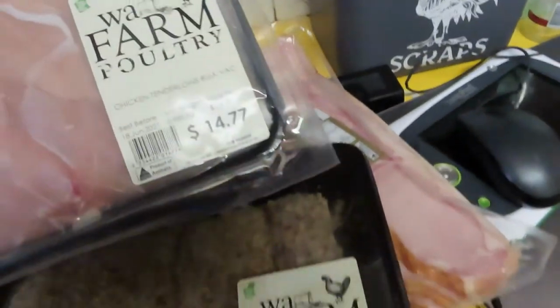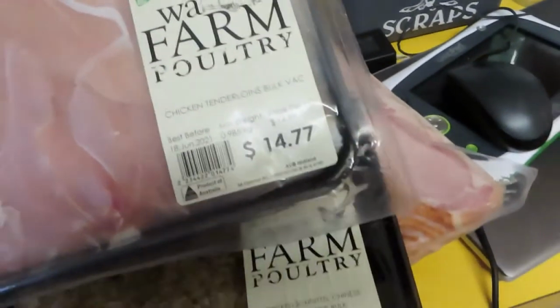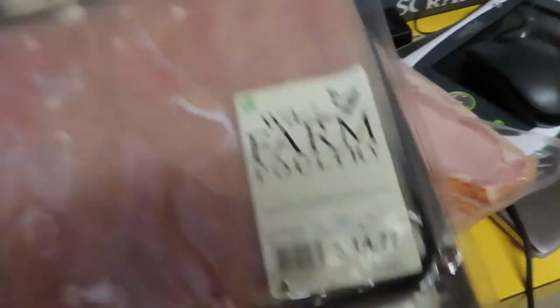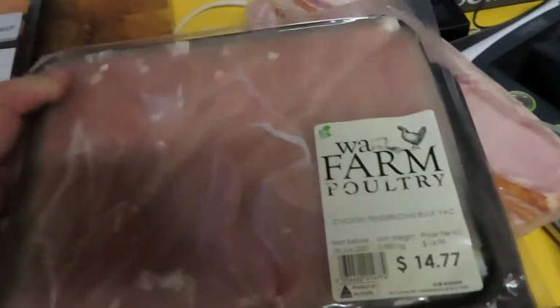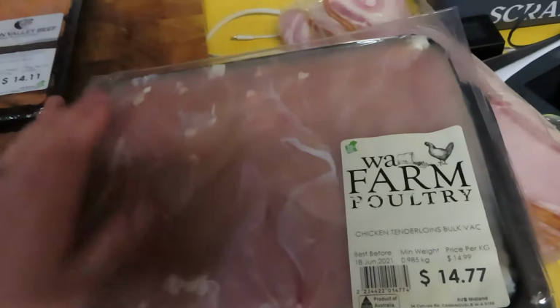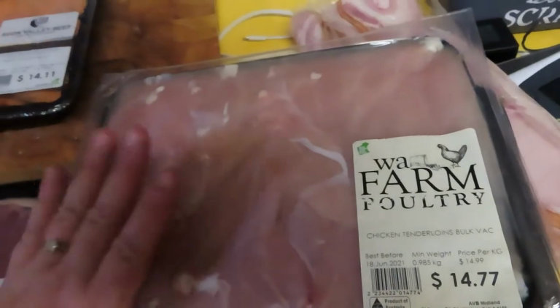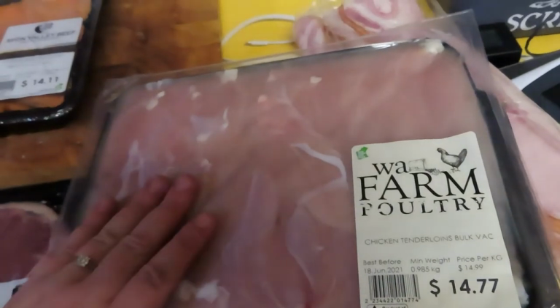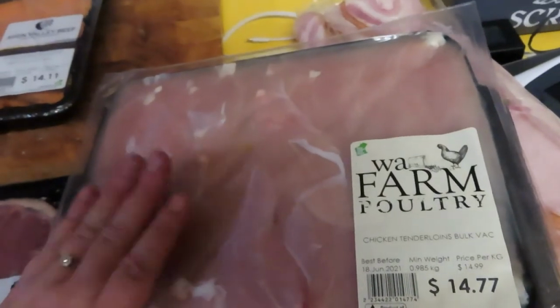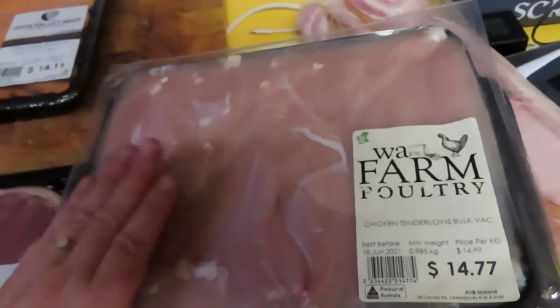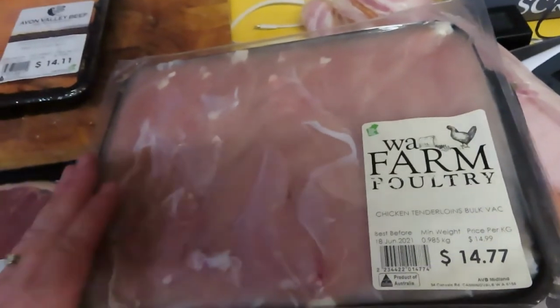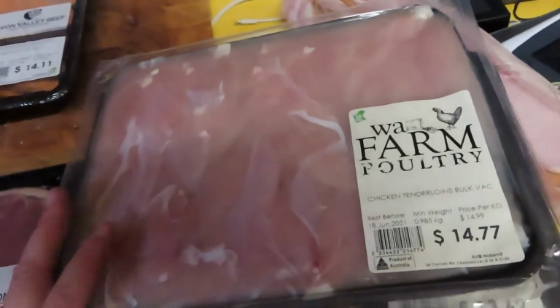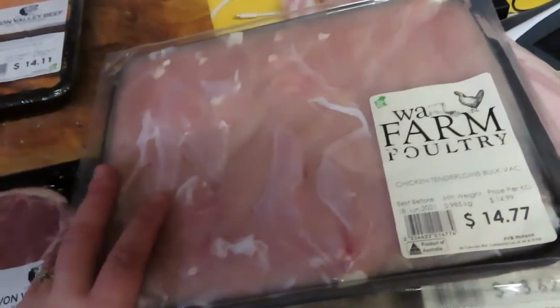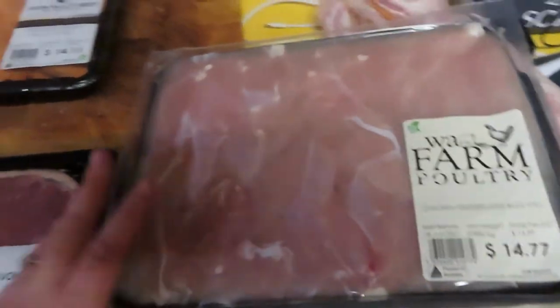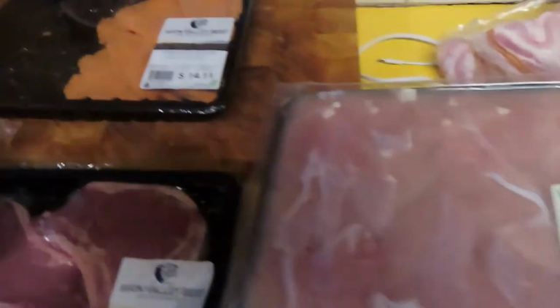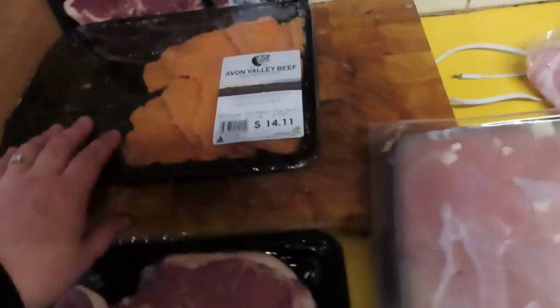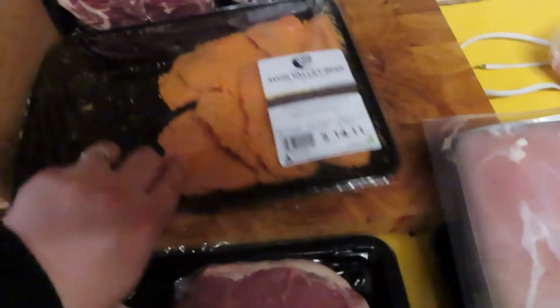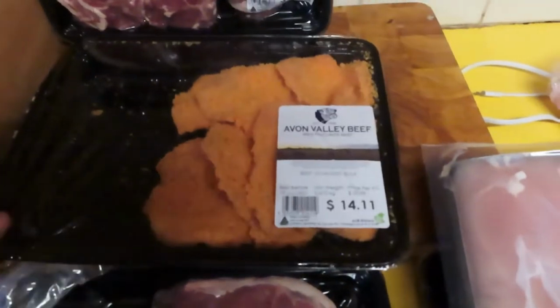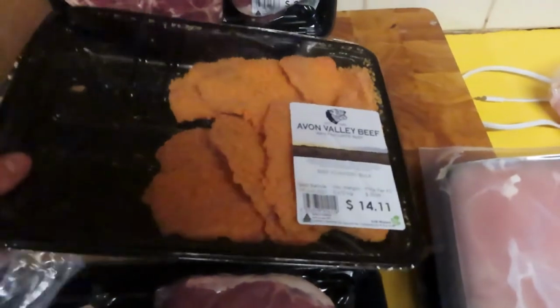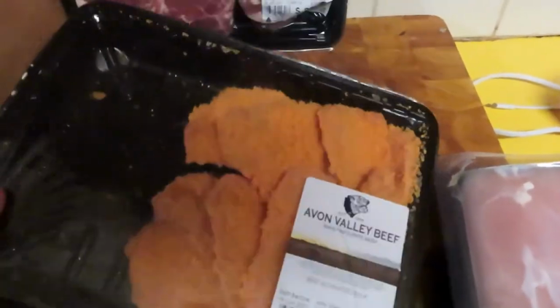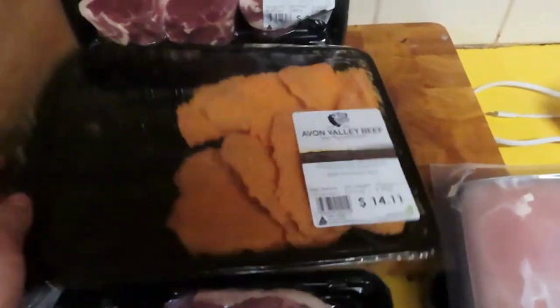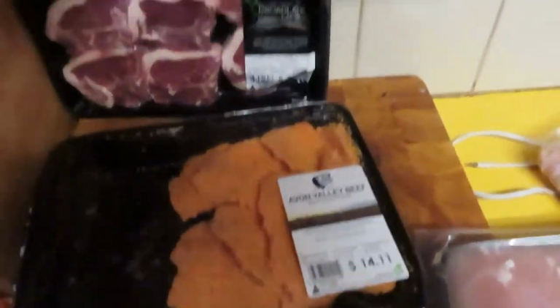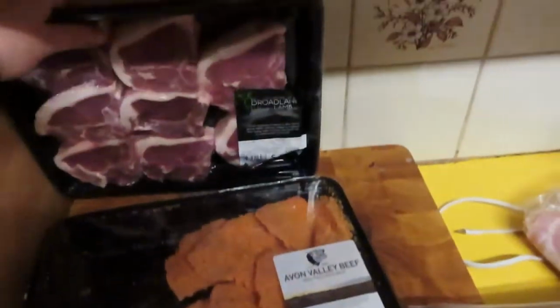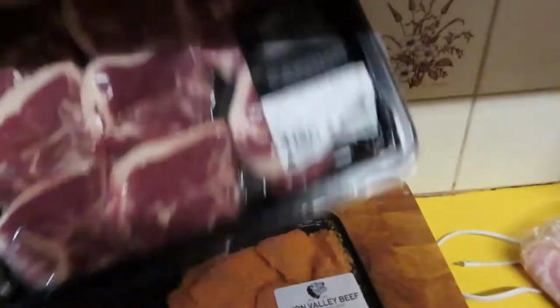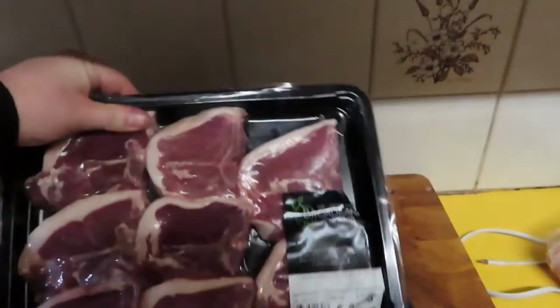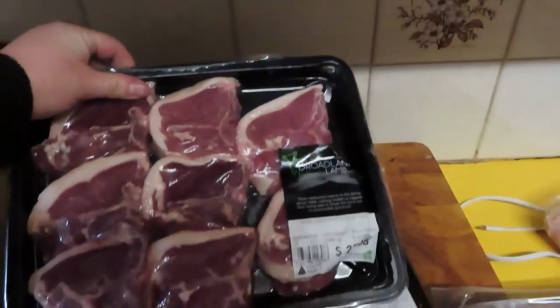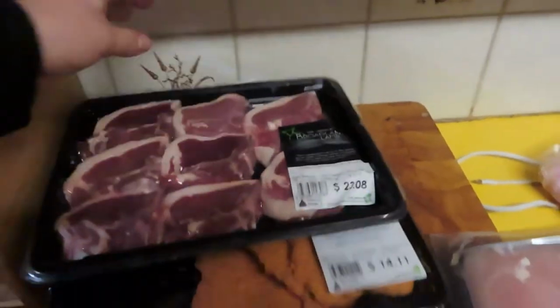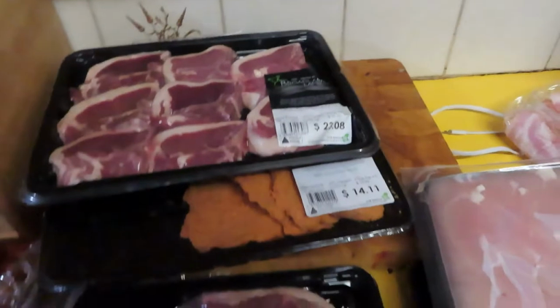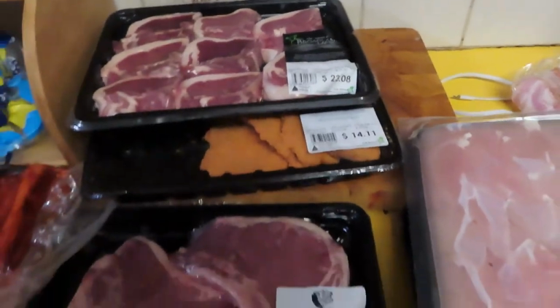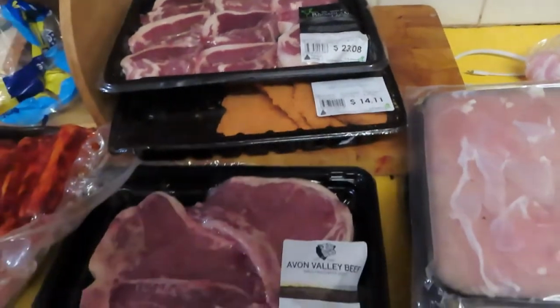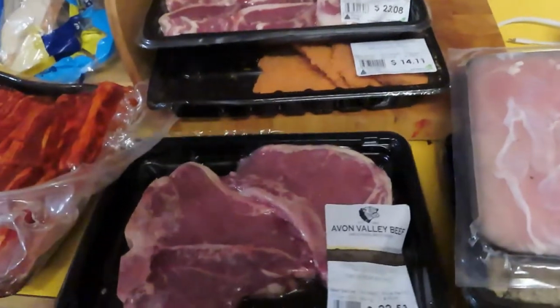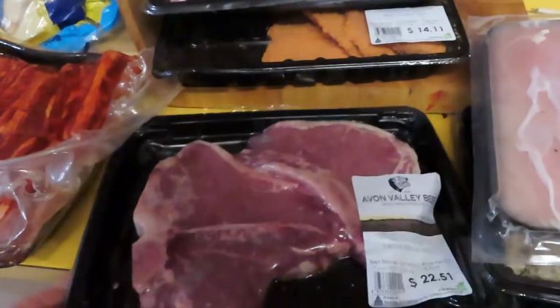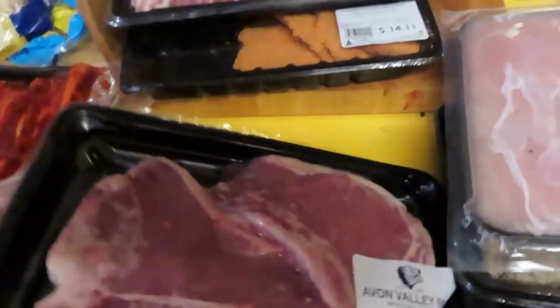I got a kilo of chicken tenderloins - these were at a really good price so I grabbed a kilo of them. Got some beef schnitzel as well, a big pack of lamb chops, and a big pack of T-bone steak.